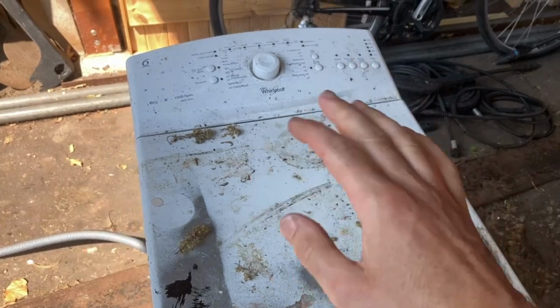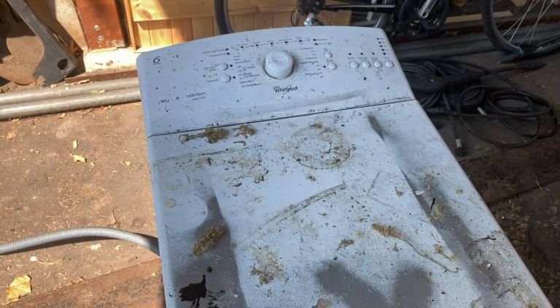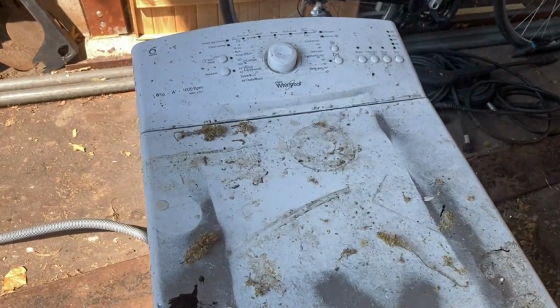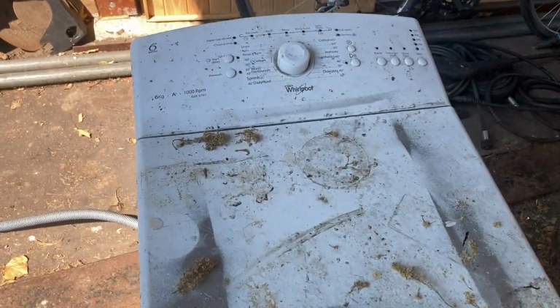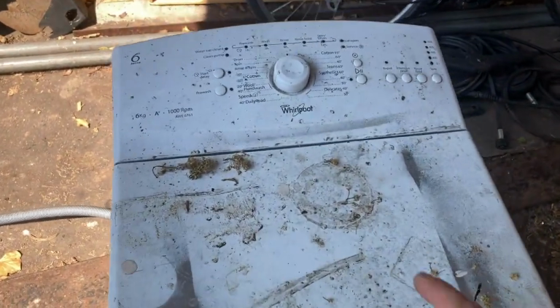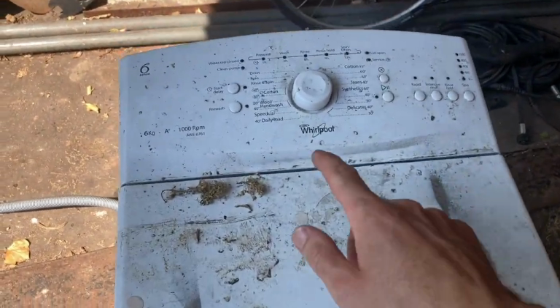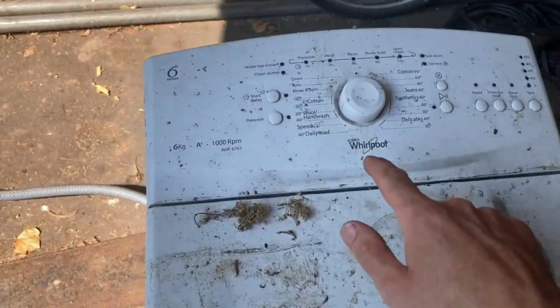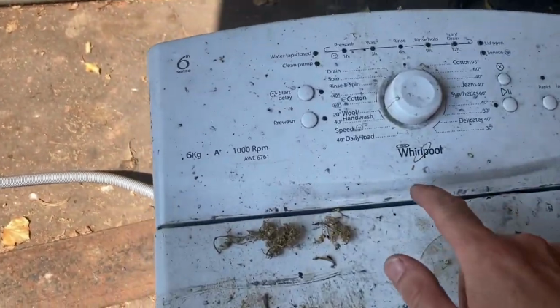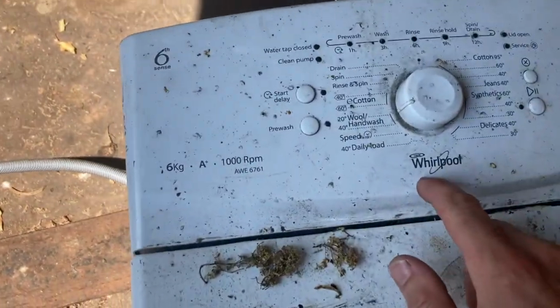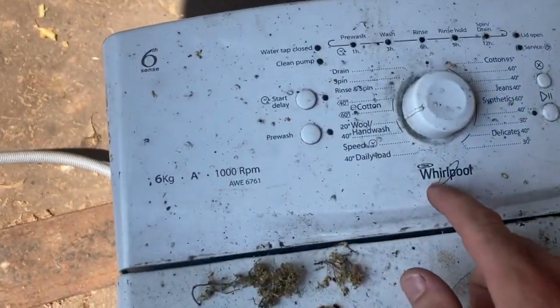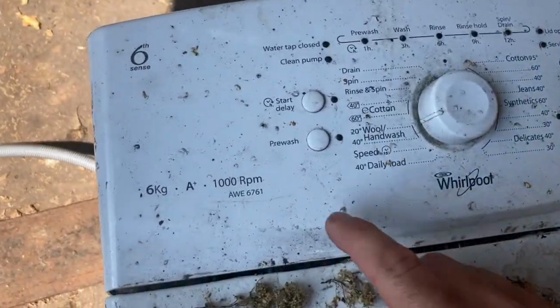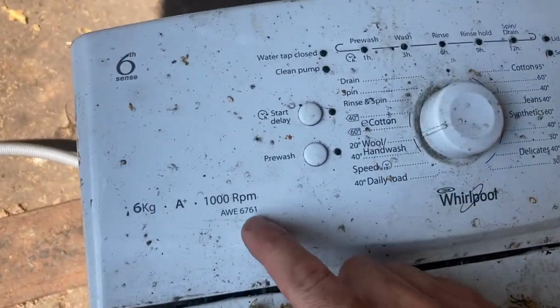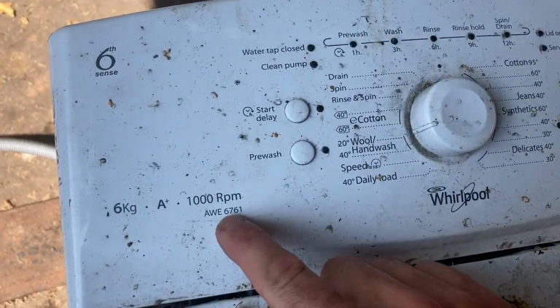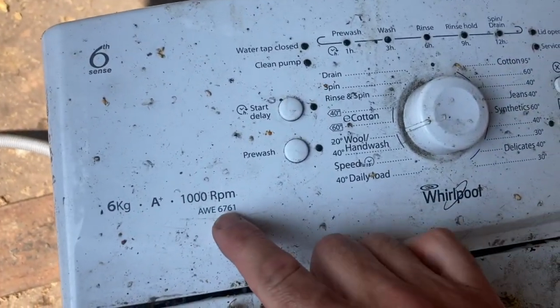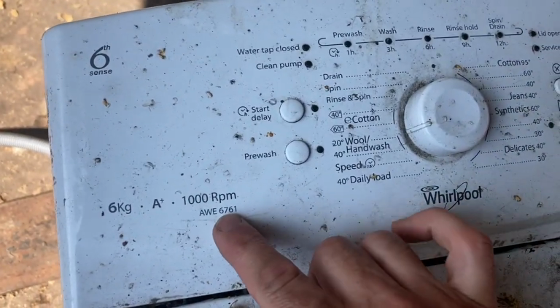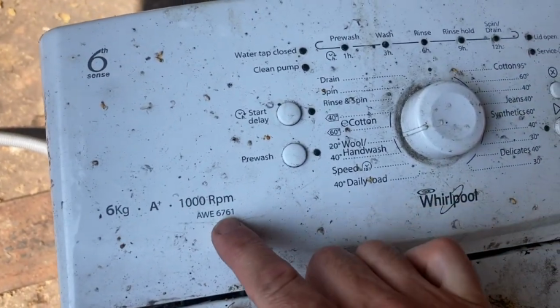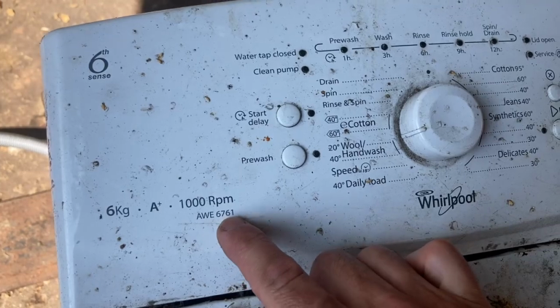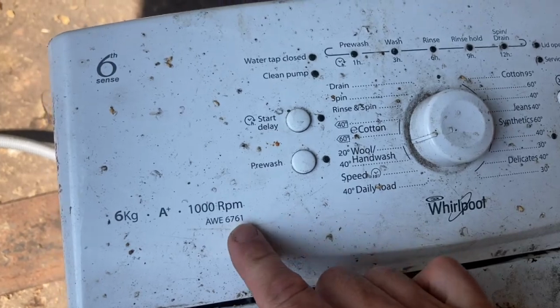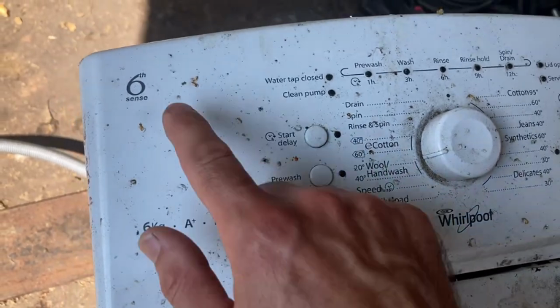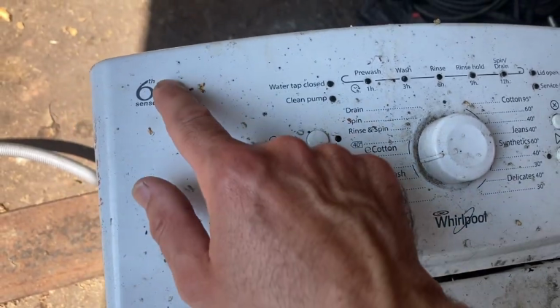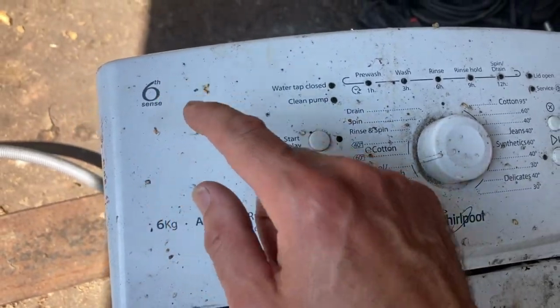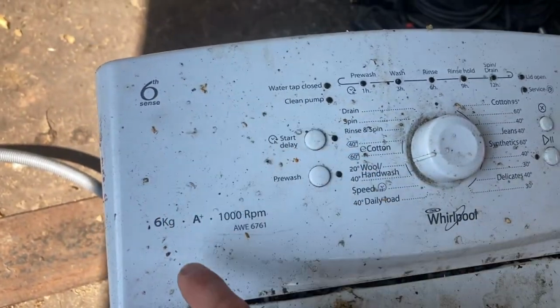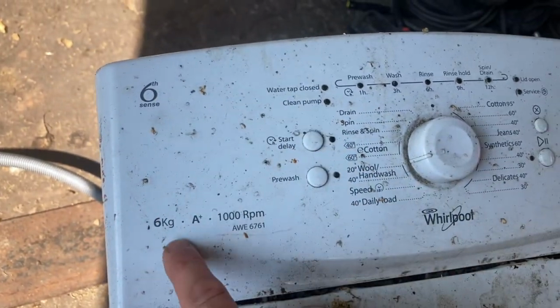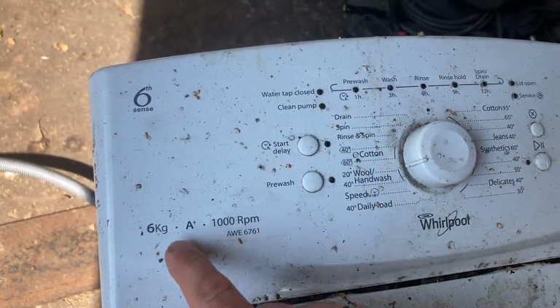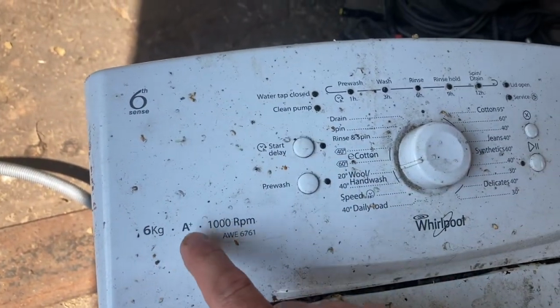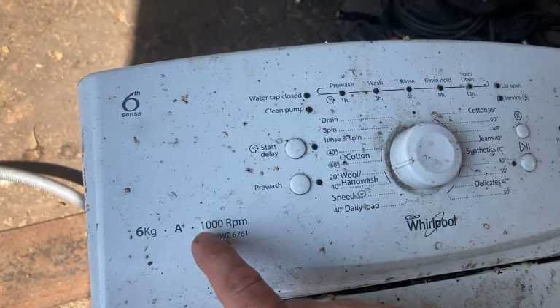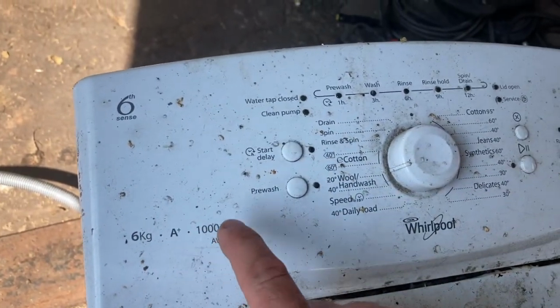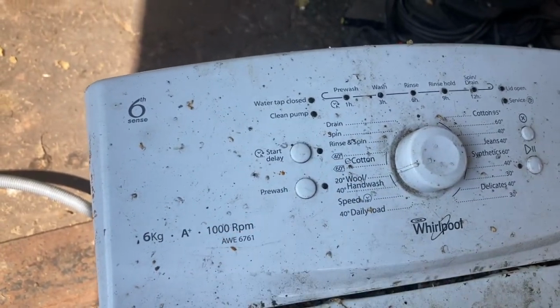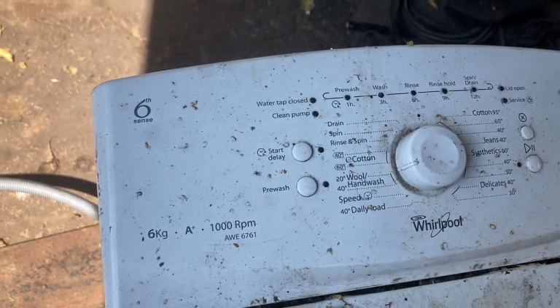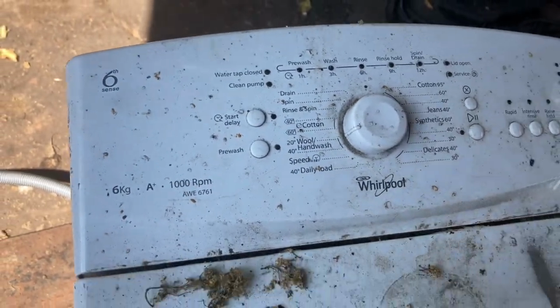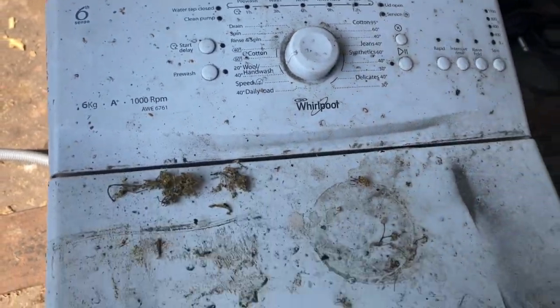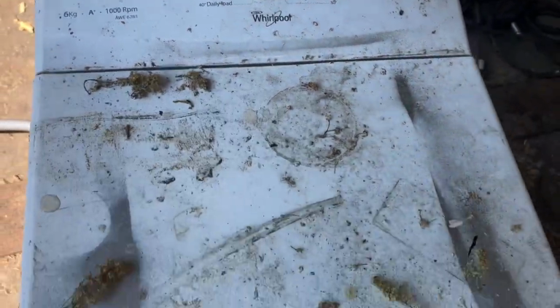Hey there, BootZone here. This is a Whirlpool top-loading washing machine, AWE 6761. It's a six kg, A+, 1000rpm top loader.